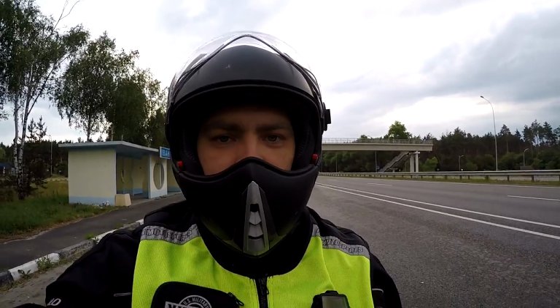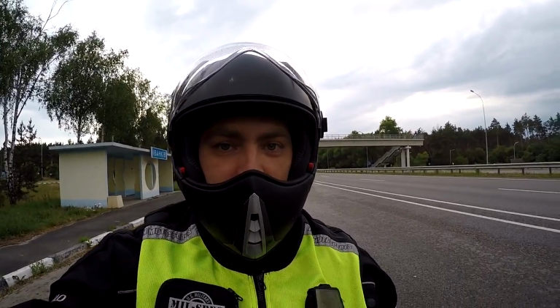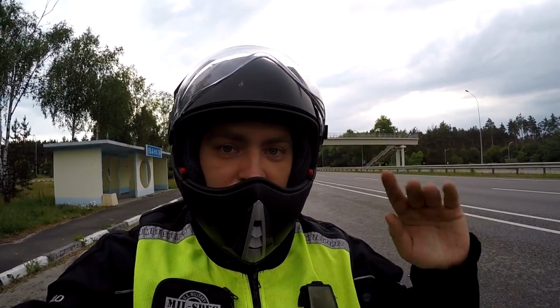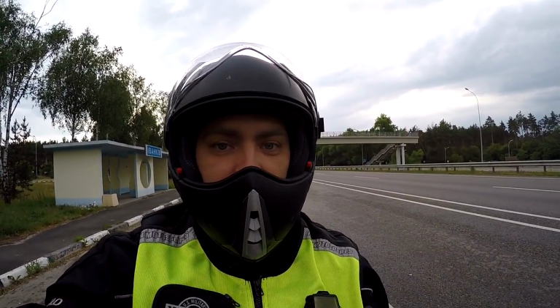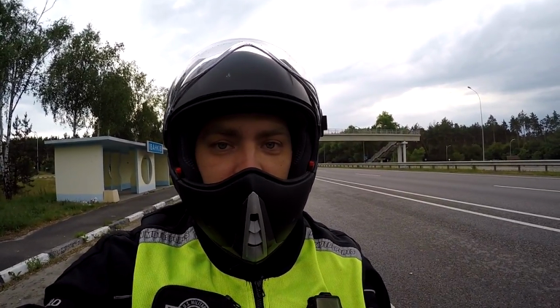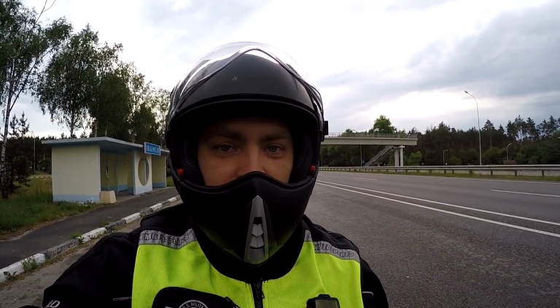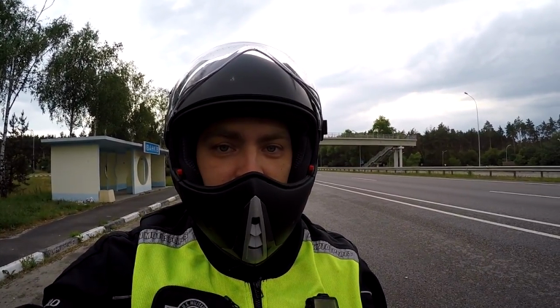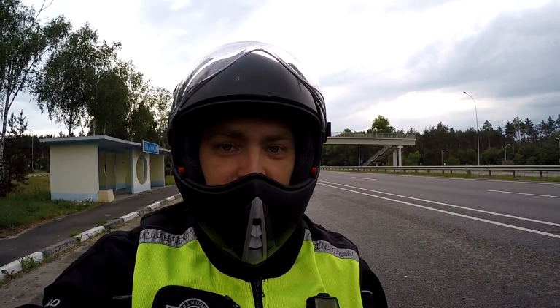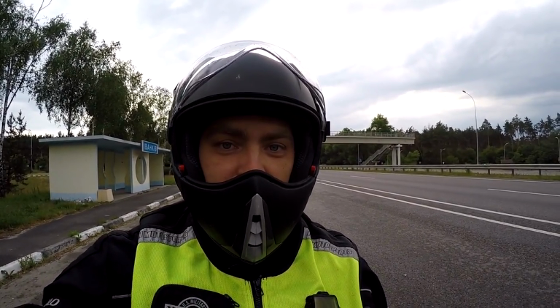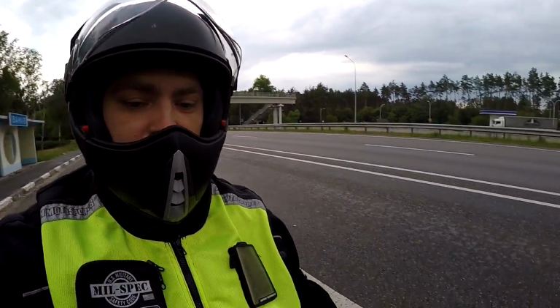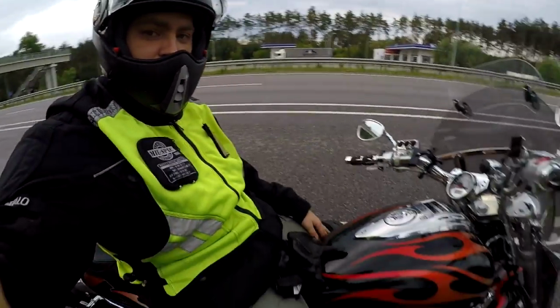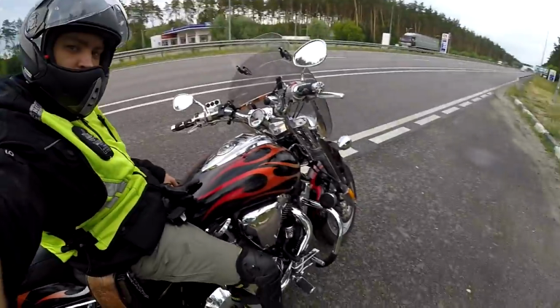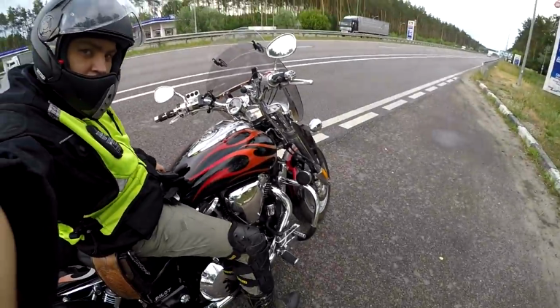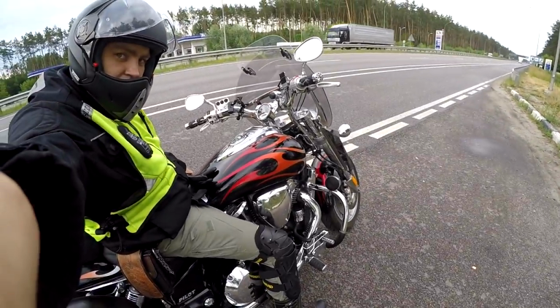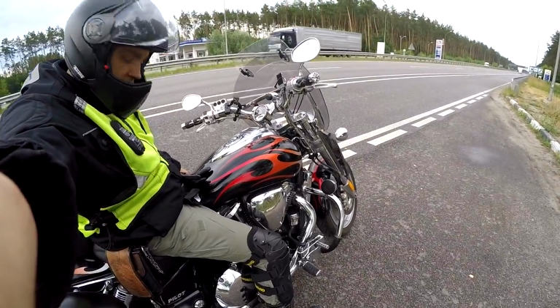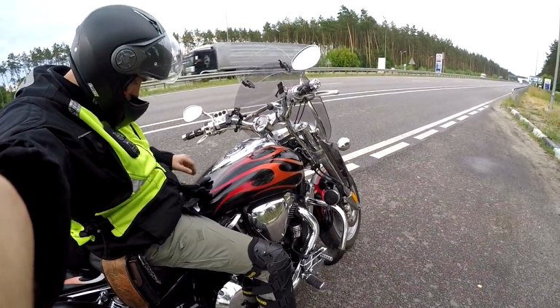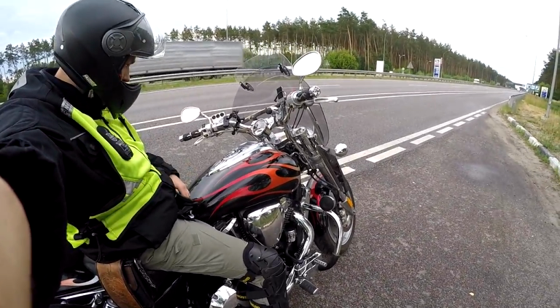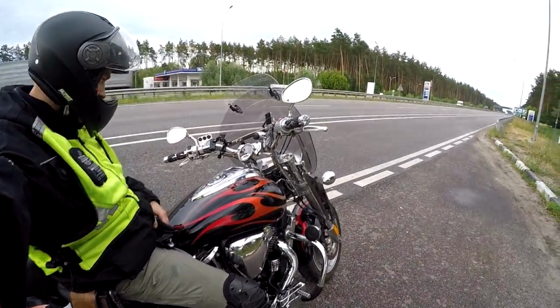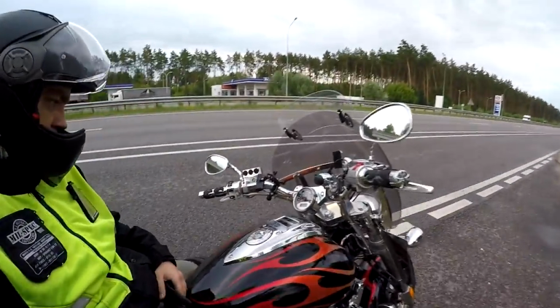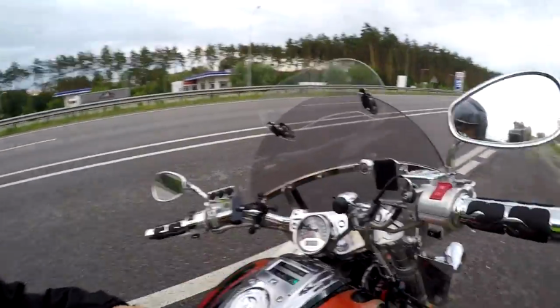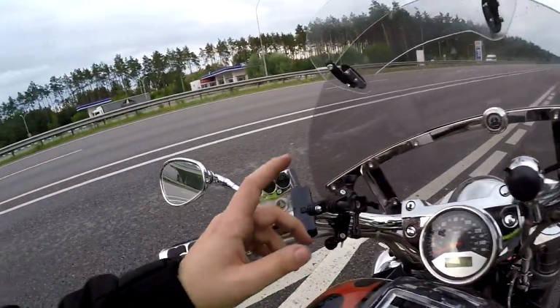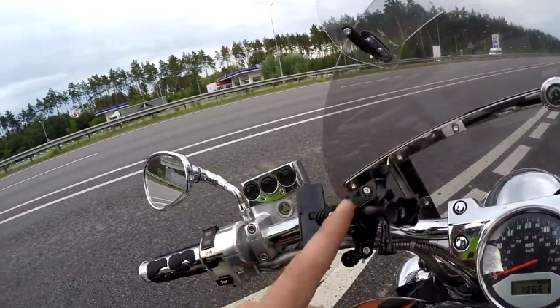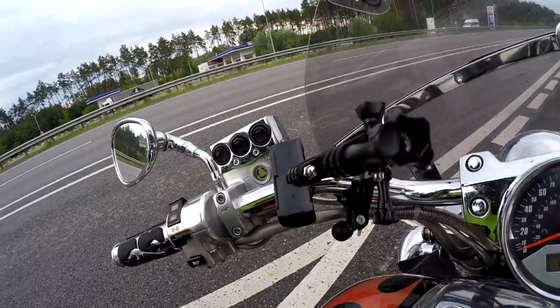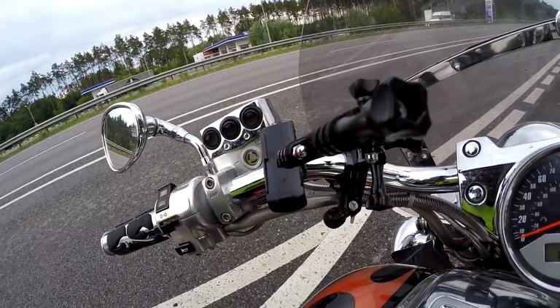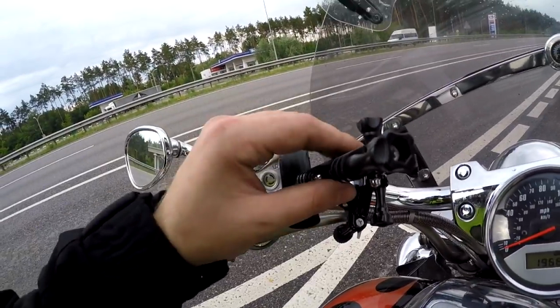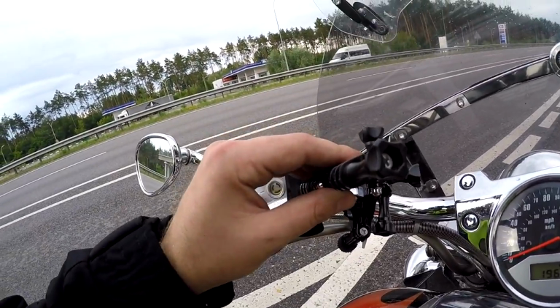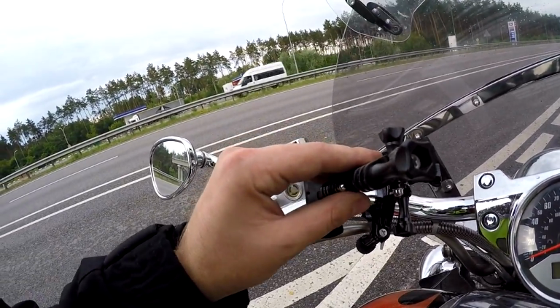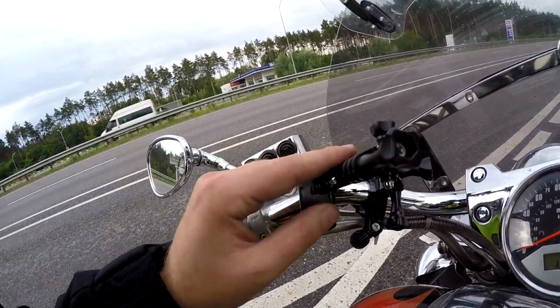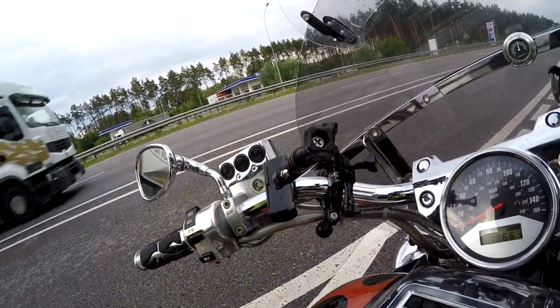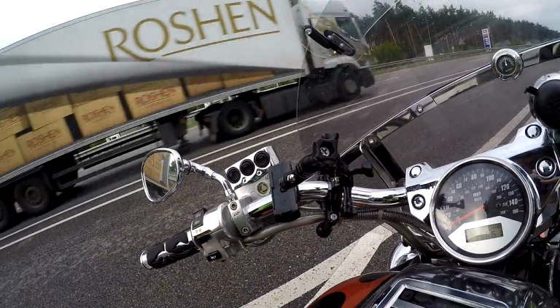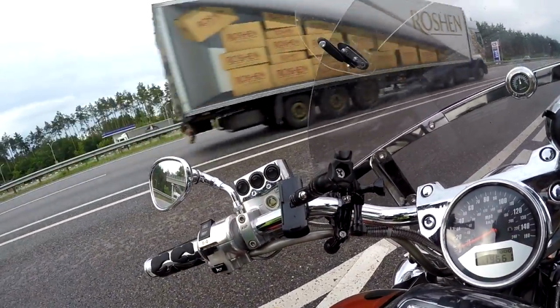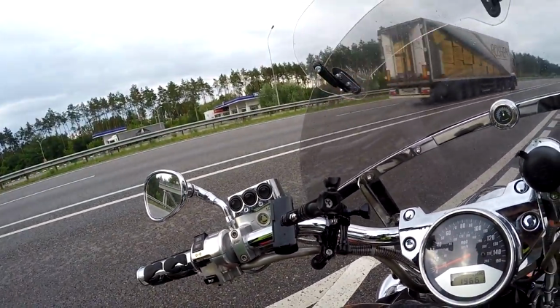Hello my friends and welcome. Today we're gonna take a ride and check the acceleration of this beautiful VTX 1800cc motorbike. I already put some fitting for my GoPro here and I hope it will be better than I recorded the last time.